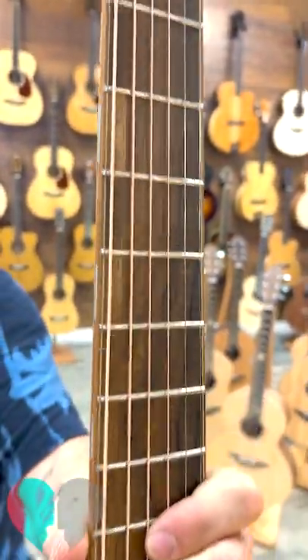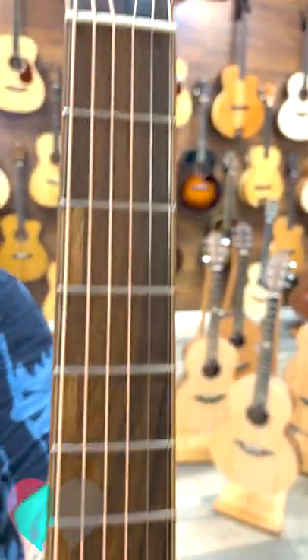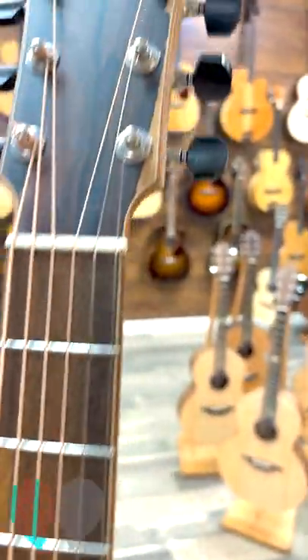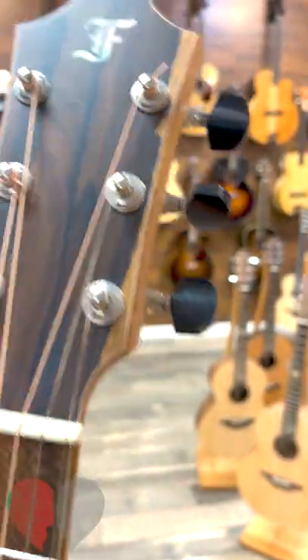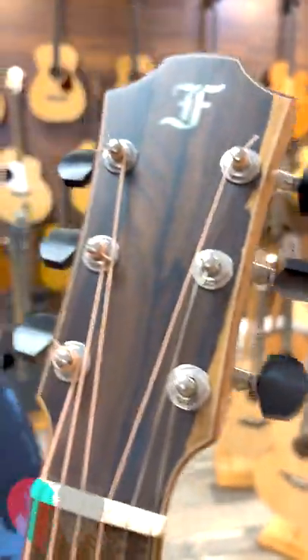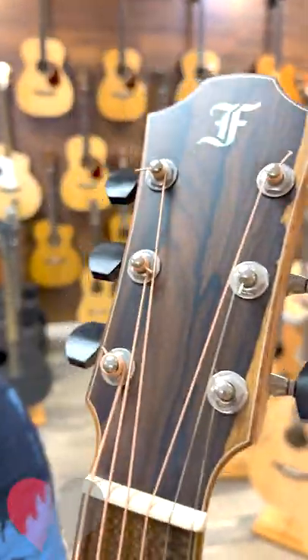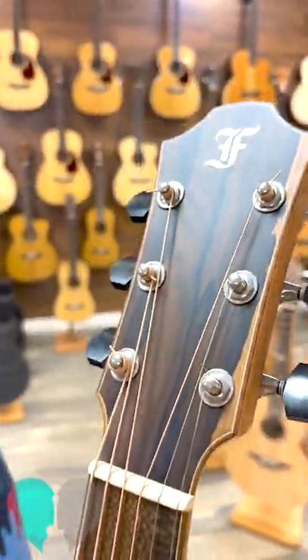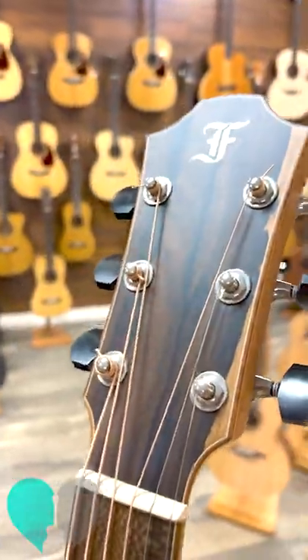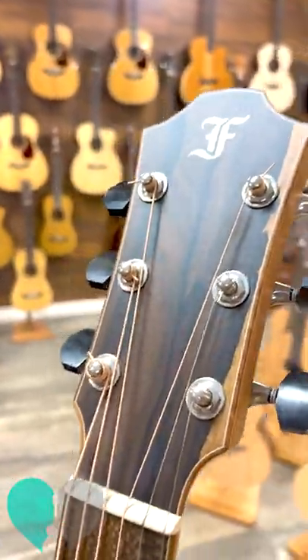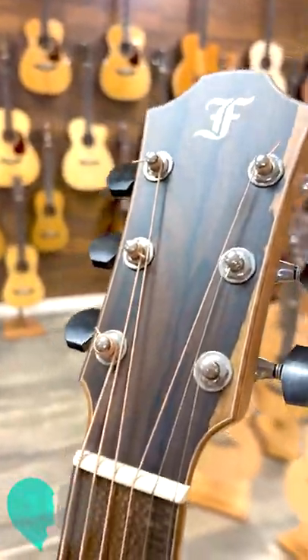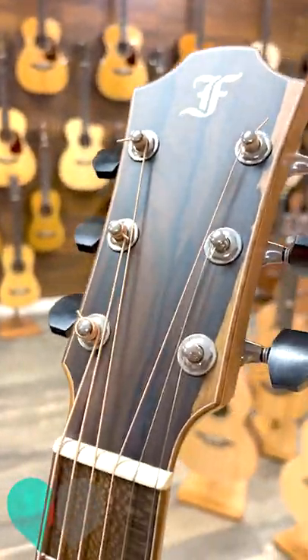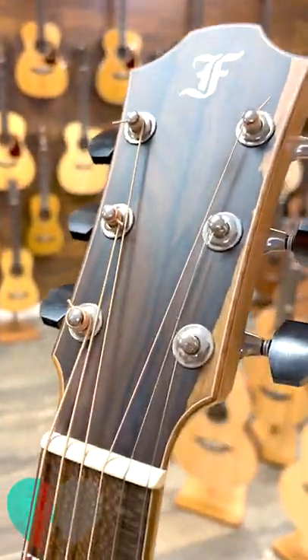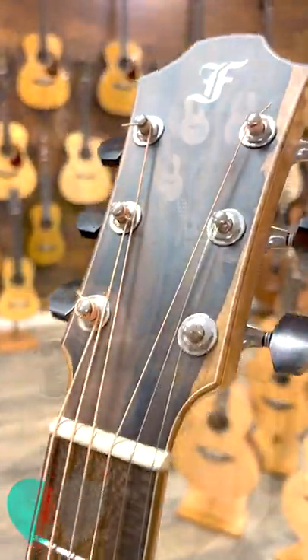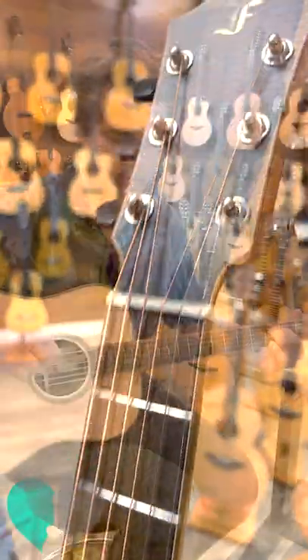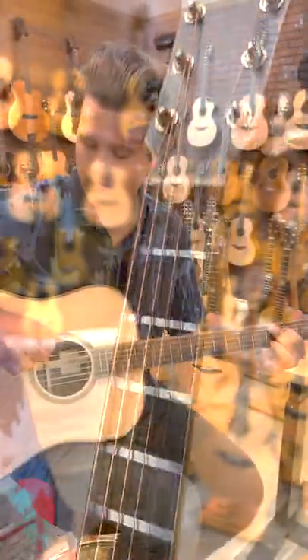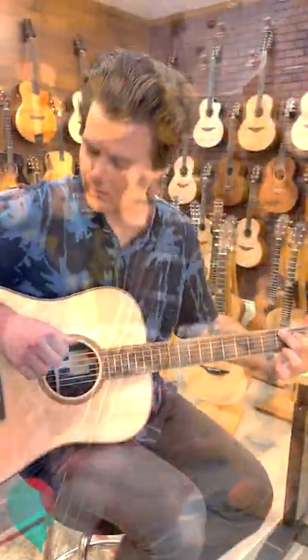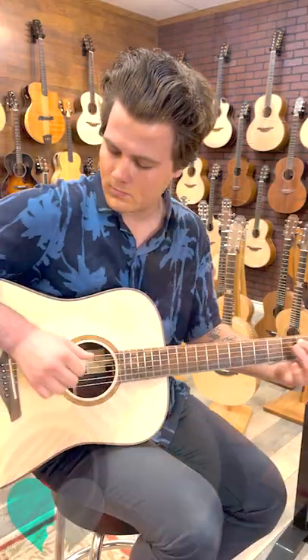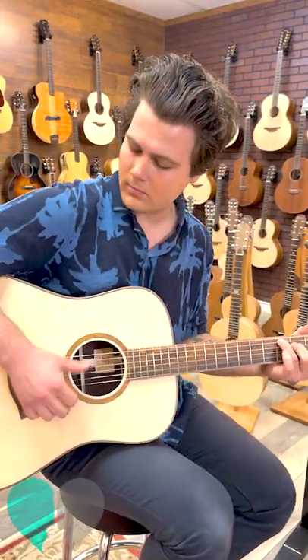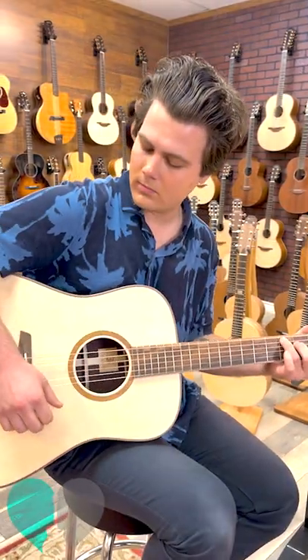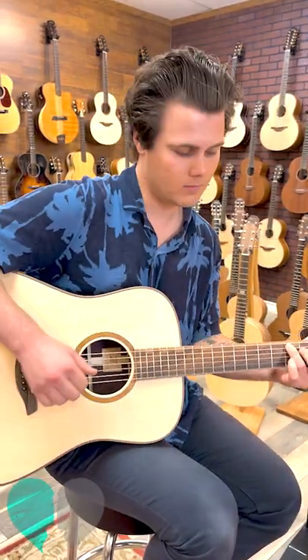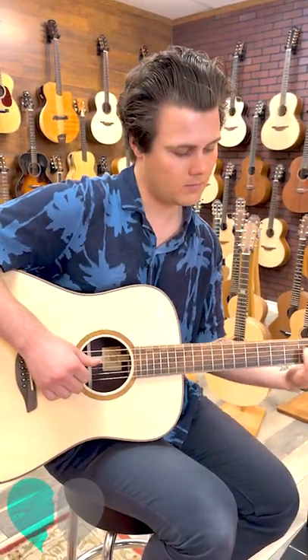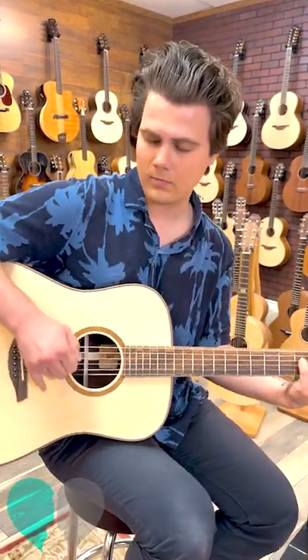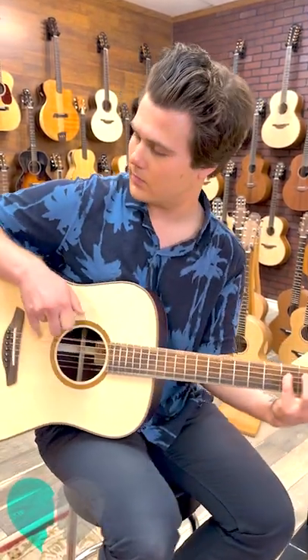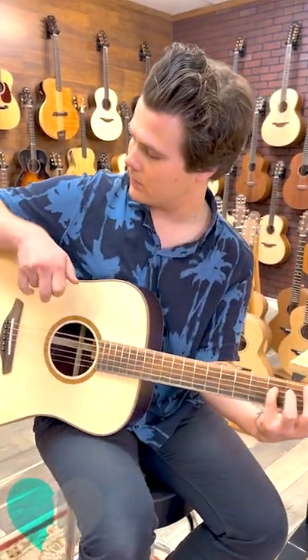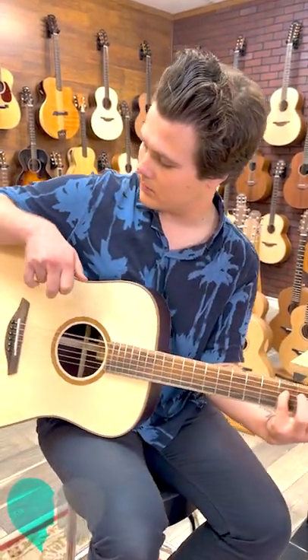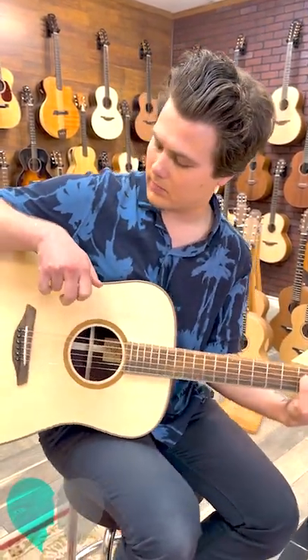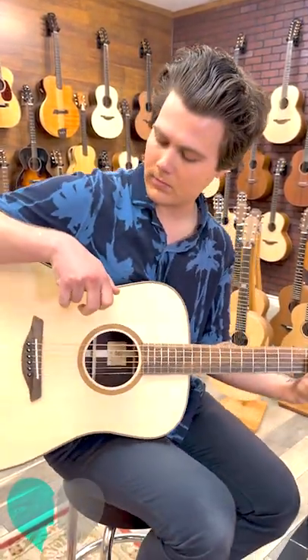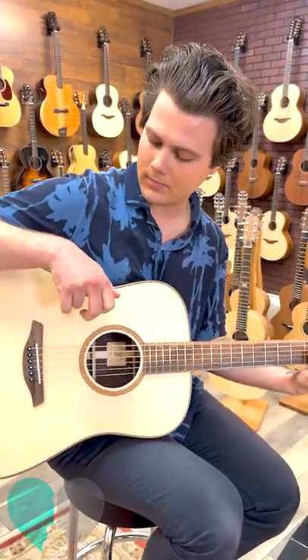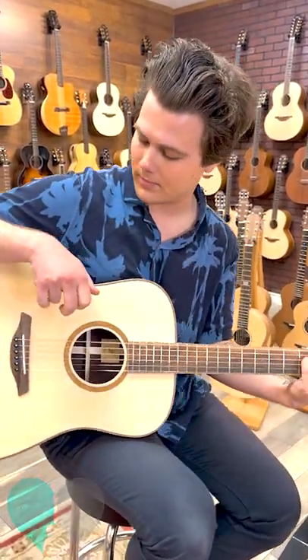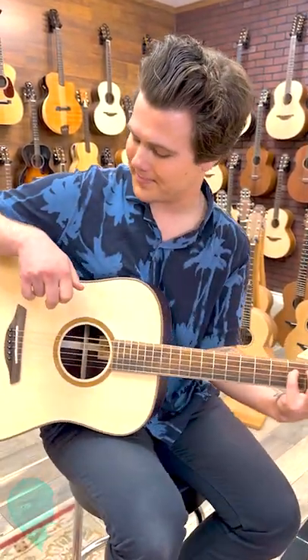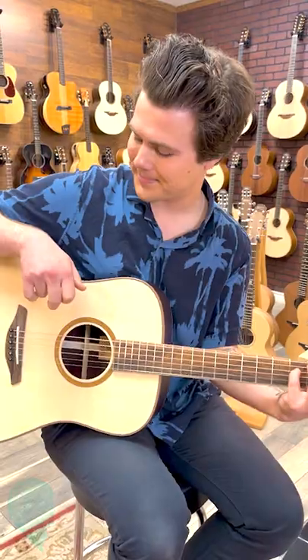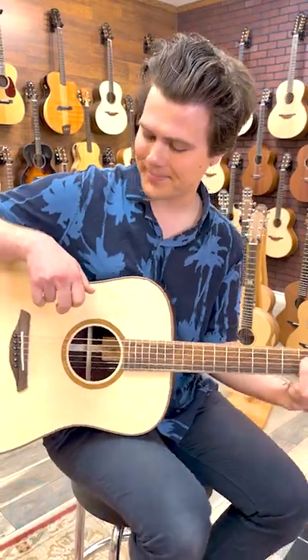That headstock is just ridiculous — it's a zero-cote overlay. Jeez, what a box, man.